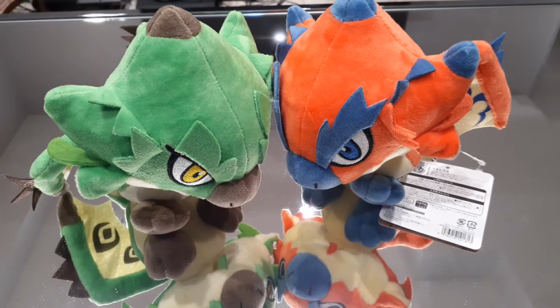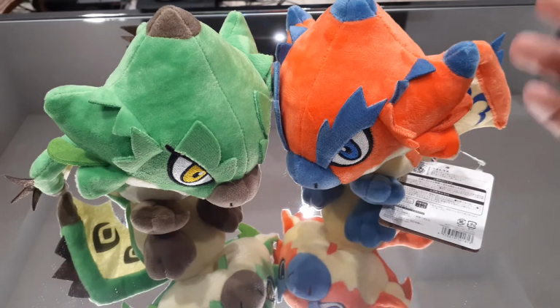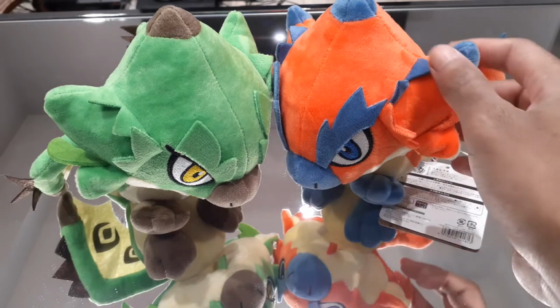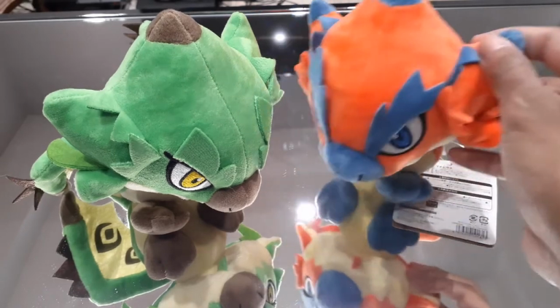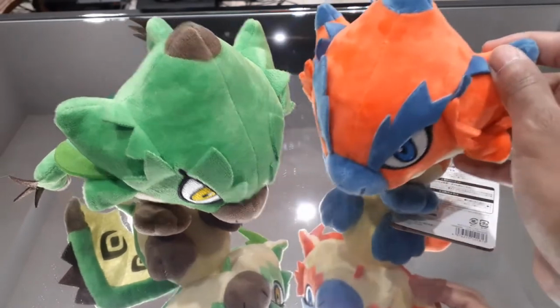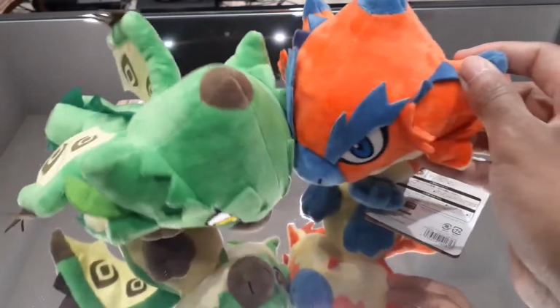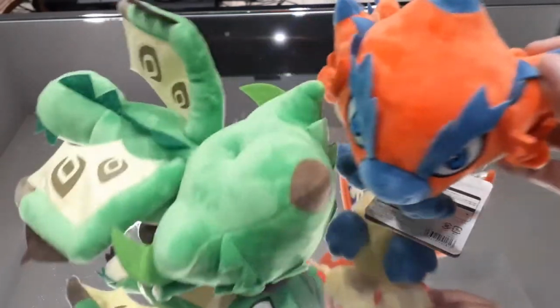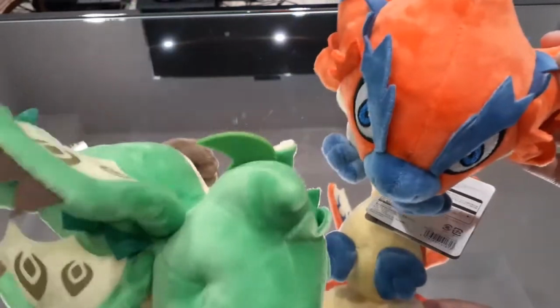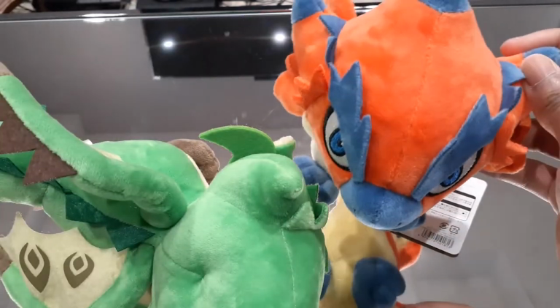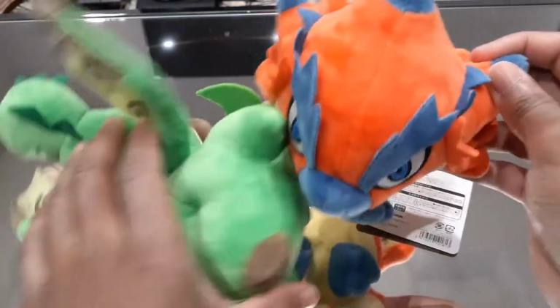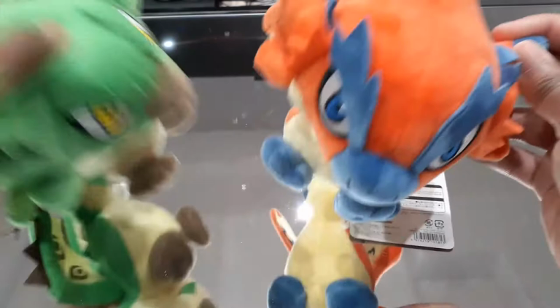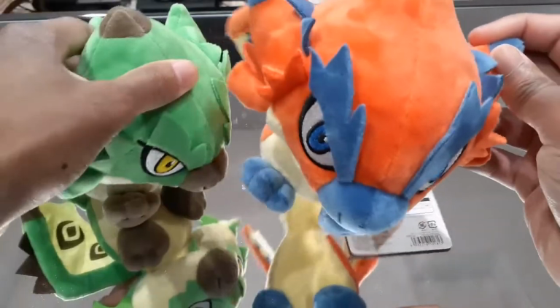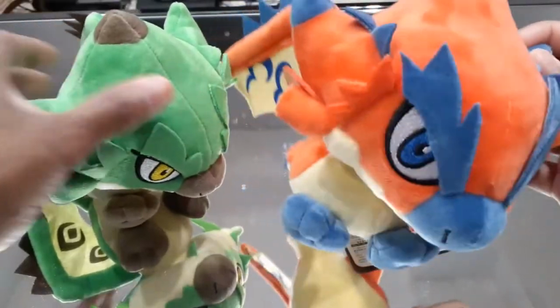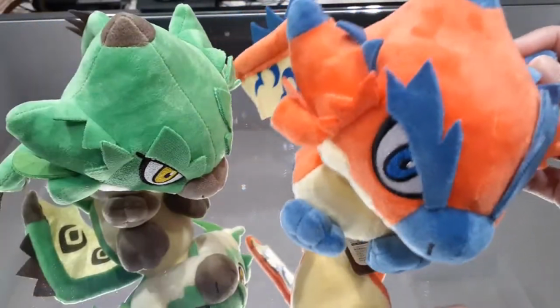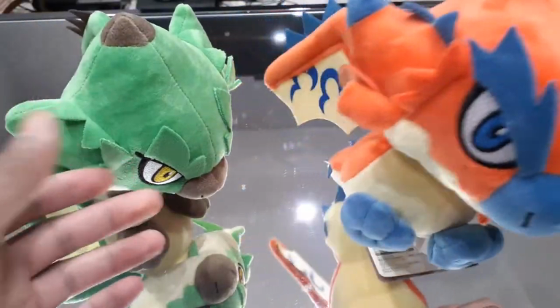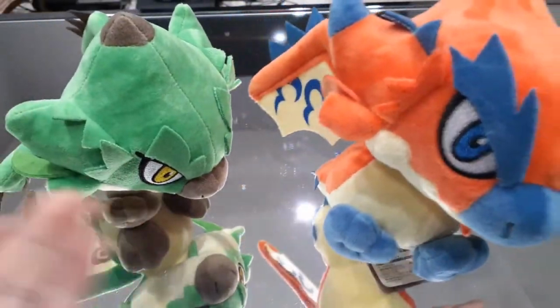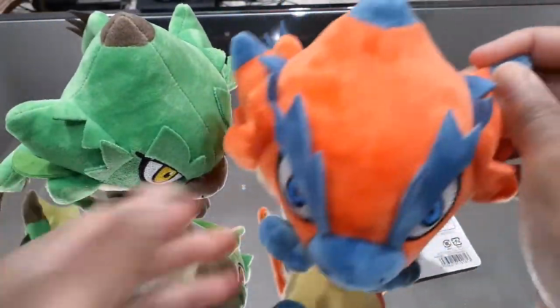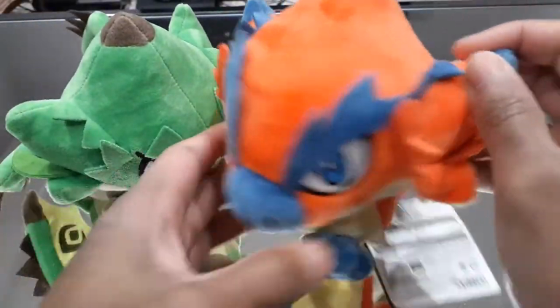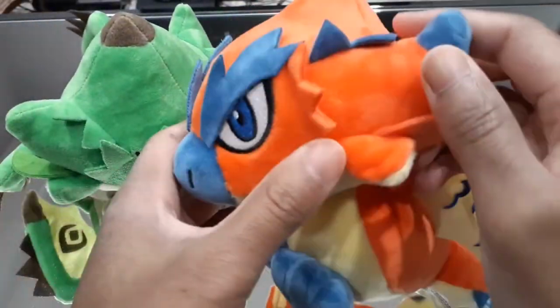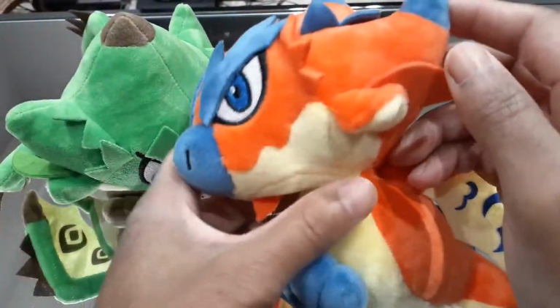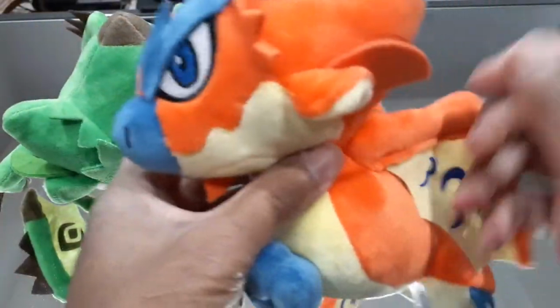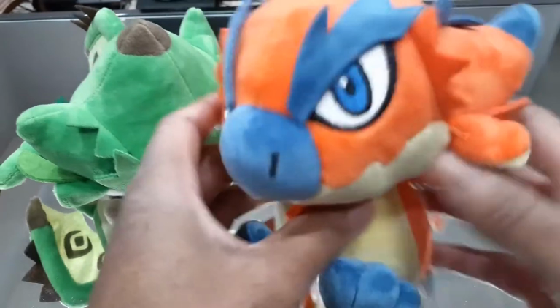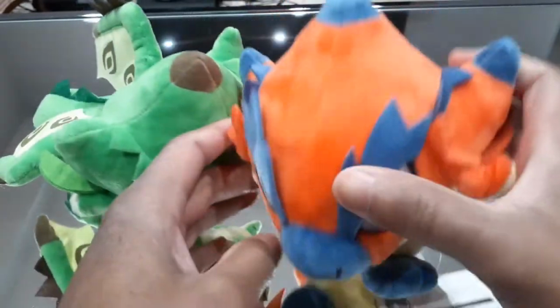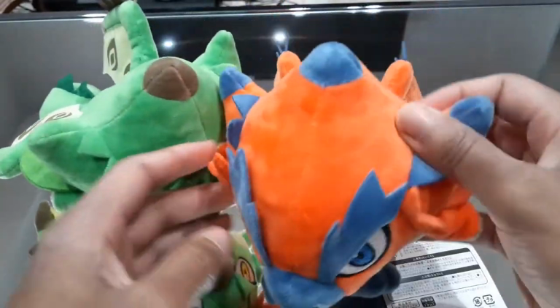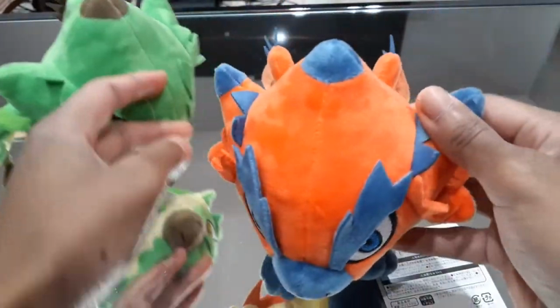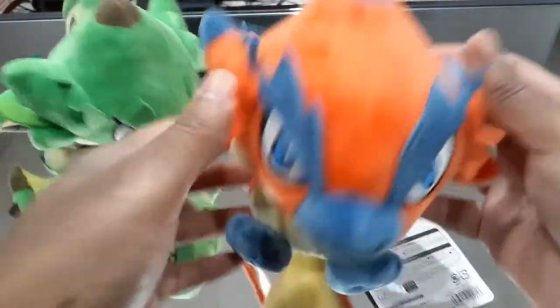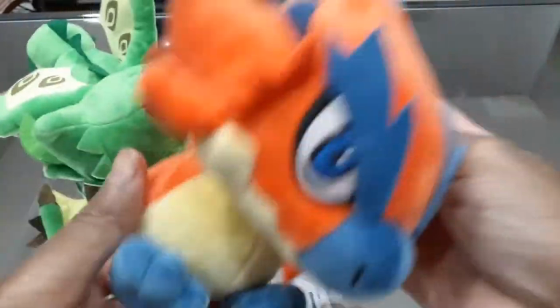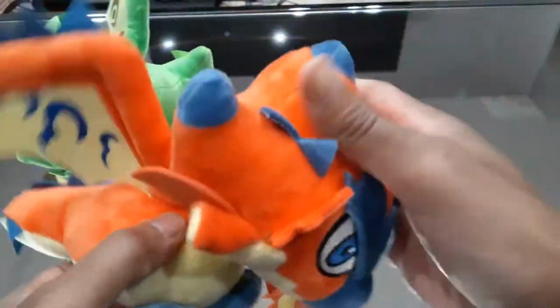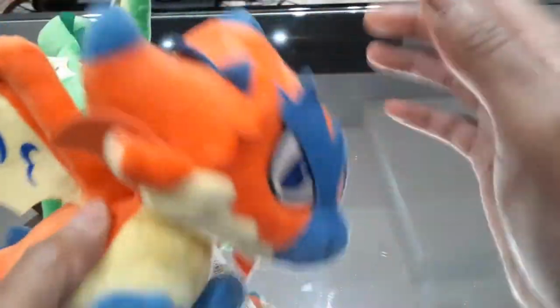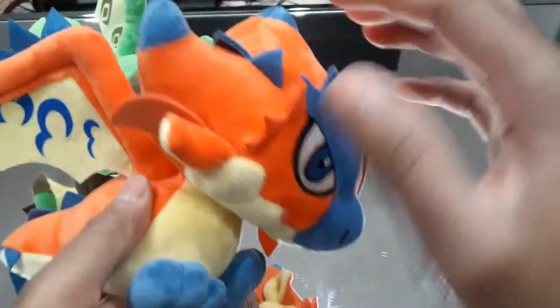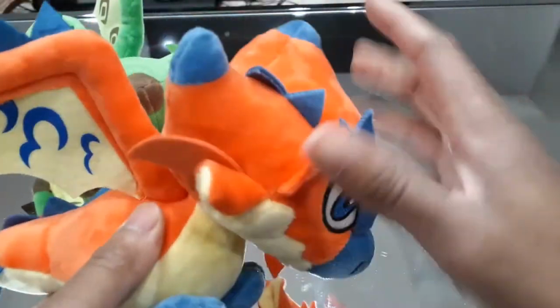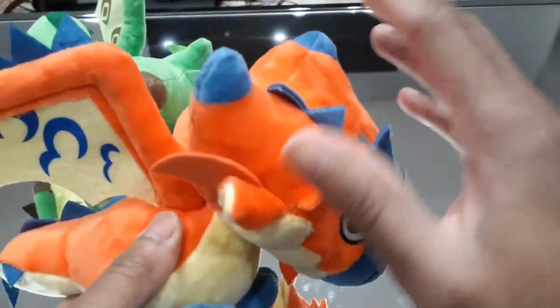So these ones here, there's not really going to be too much of a difference between these plushes. They're pretty much the exact same design, the only difference really is the color. Just taking a look at Rathalos here, I do like the oranges on this.